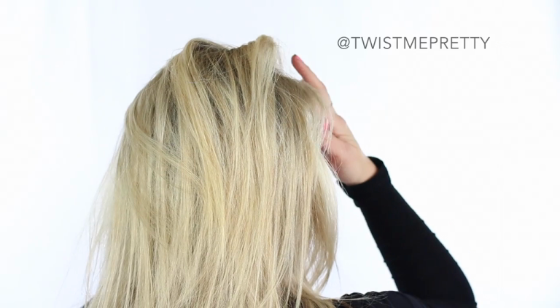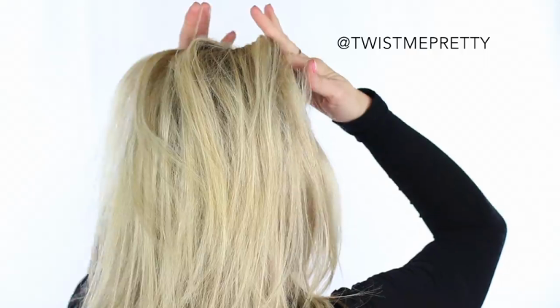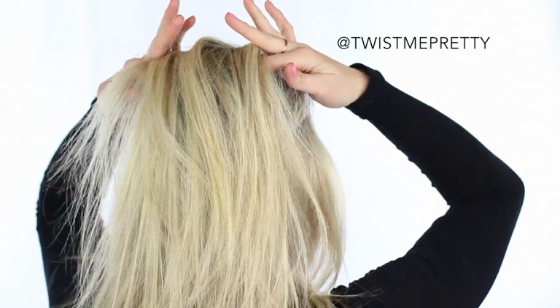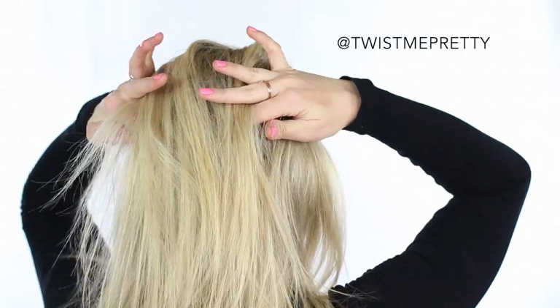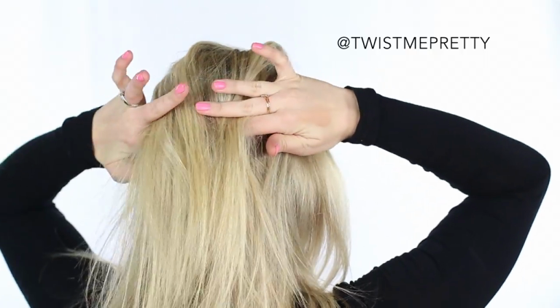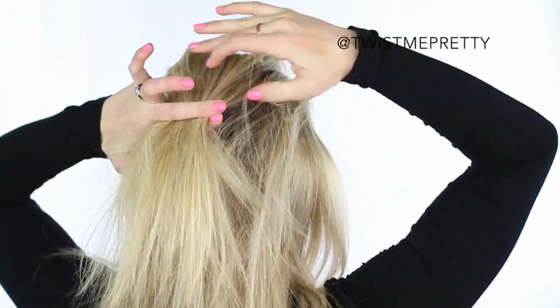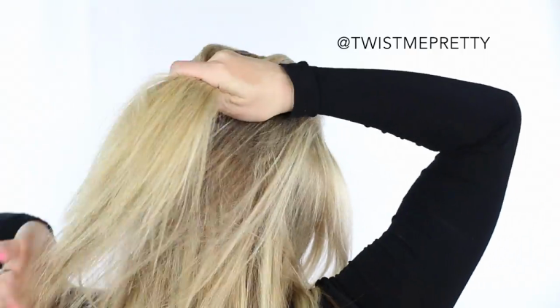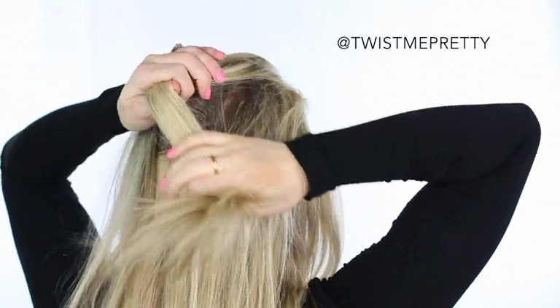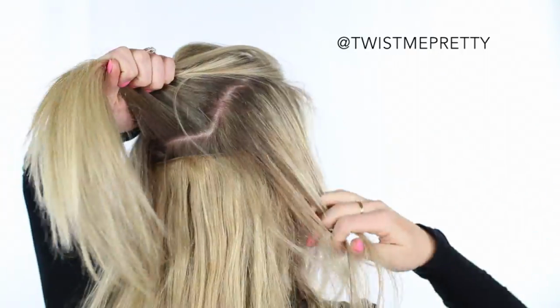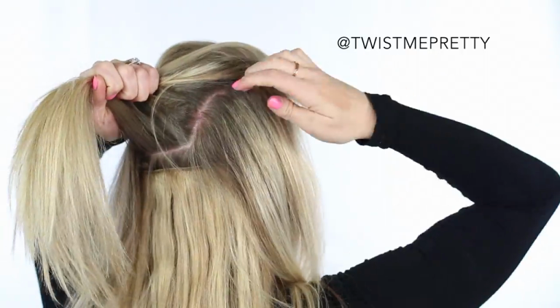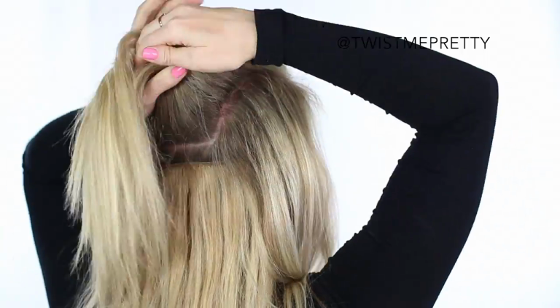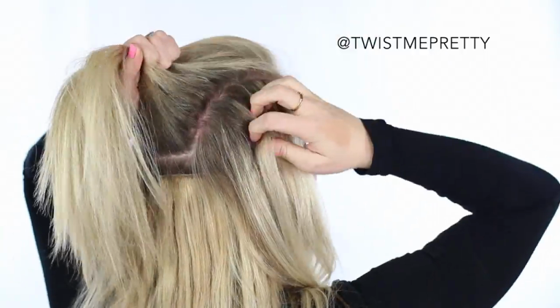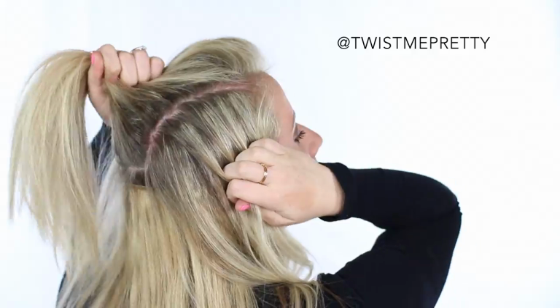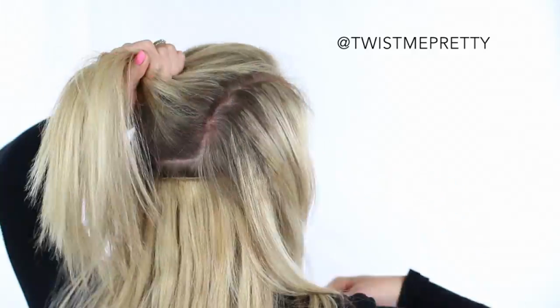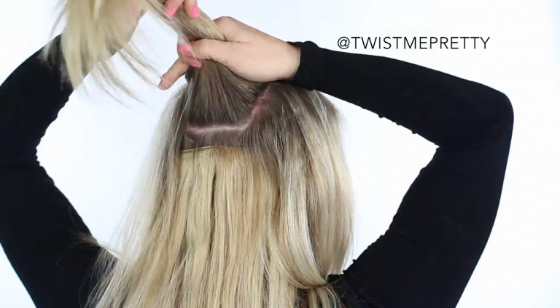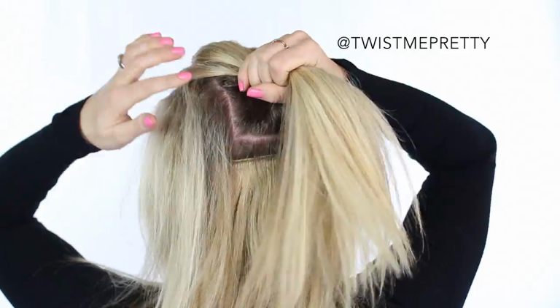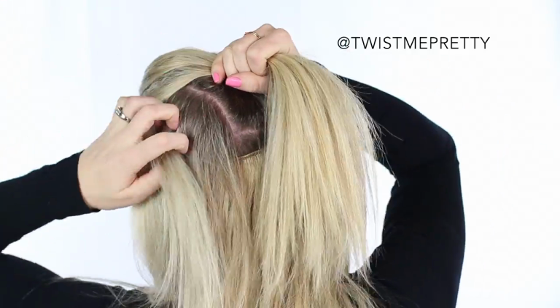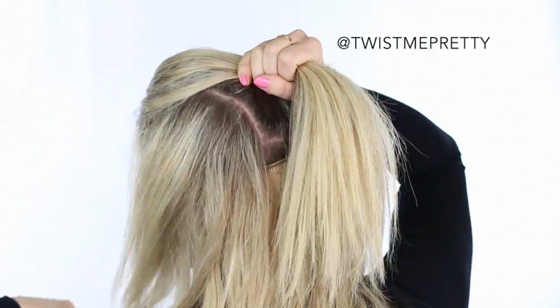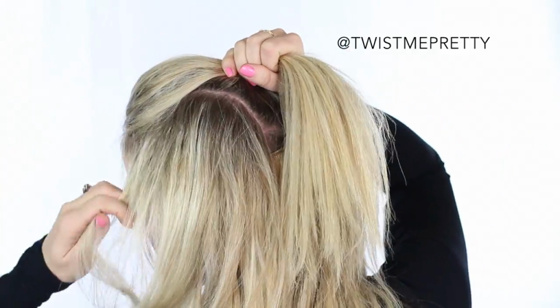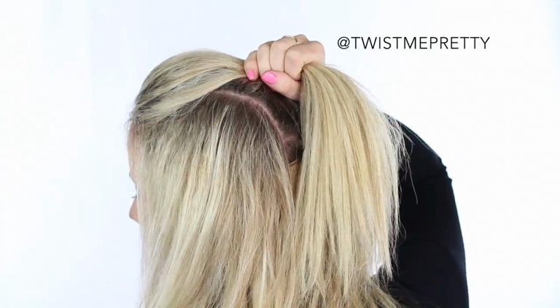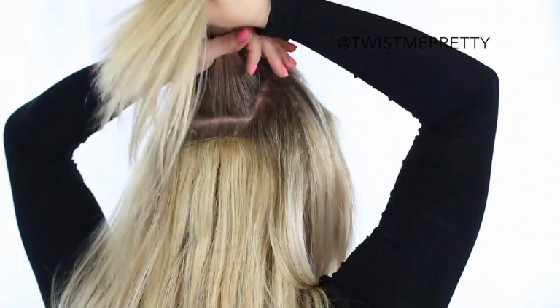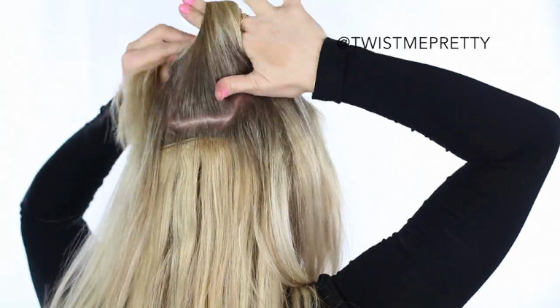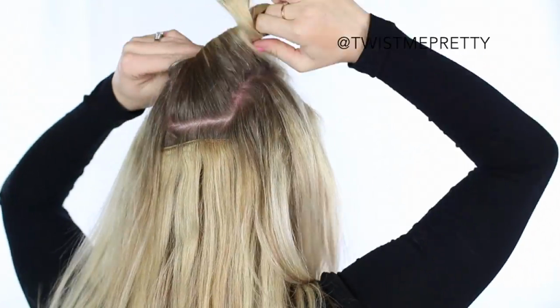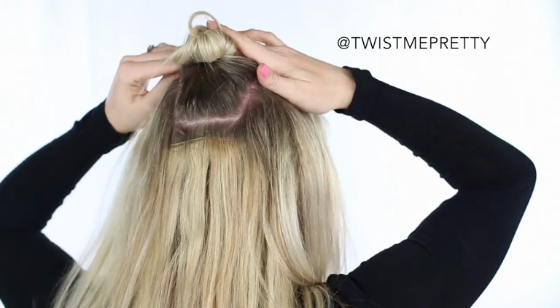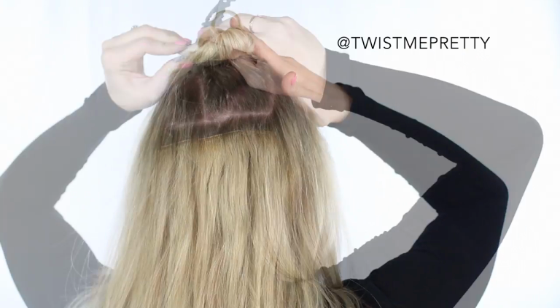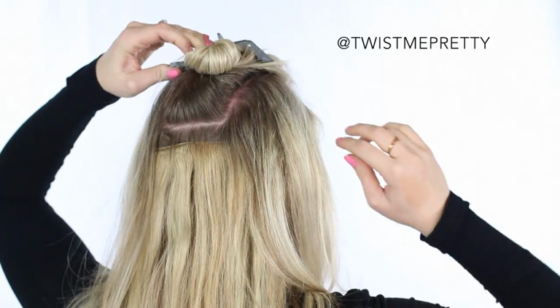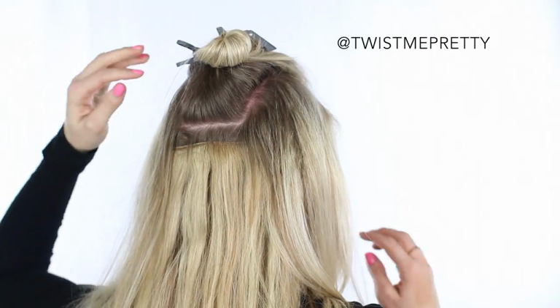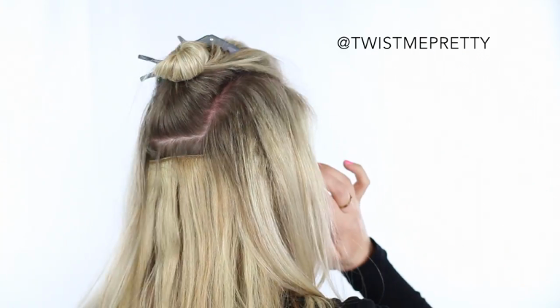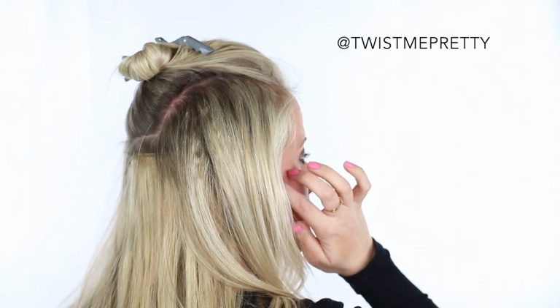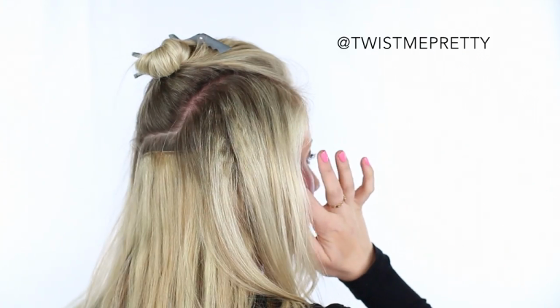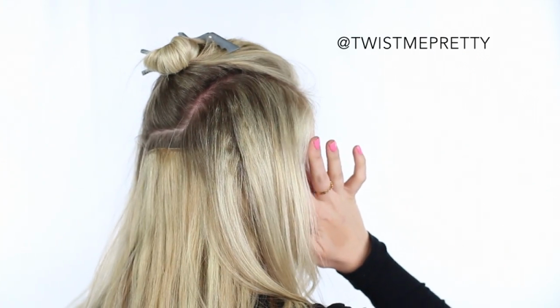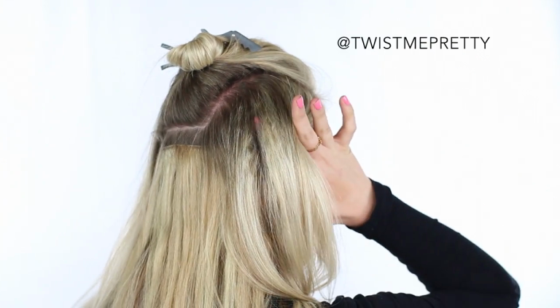You're going to first gather a section of hair starting at the point of your eyebrows and pulling back to about the top of the ear. I had just done this to my hair so it was really easy to find the part. Use the end of a rat tail comb to help you get clean lines if you need, and then just tie that off with a clip.